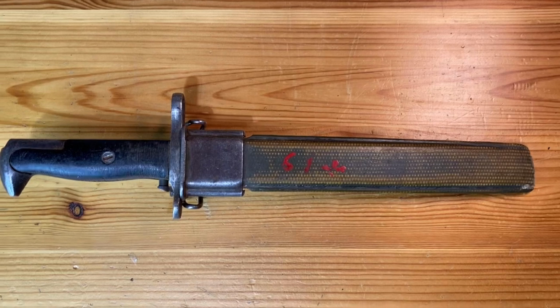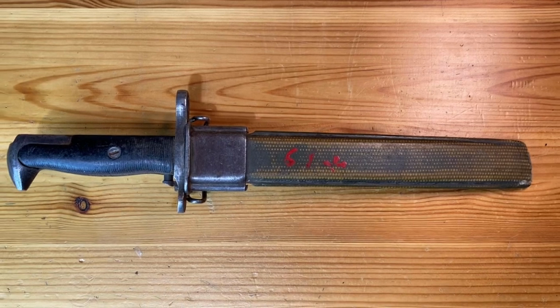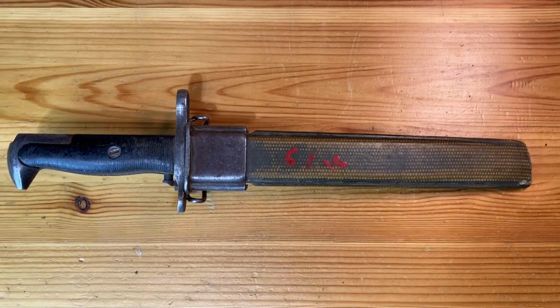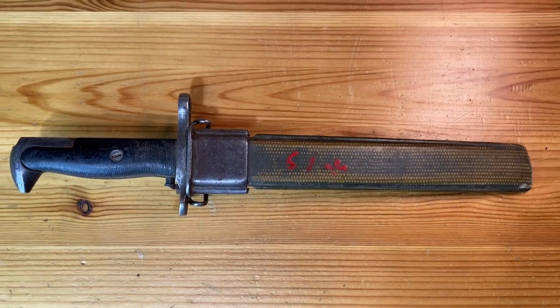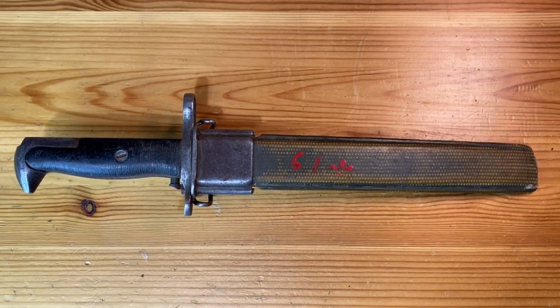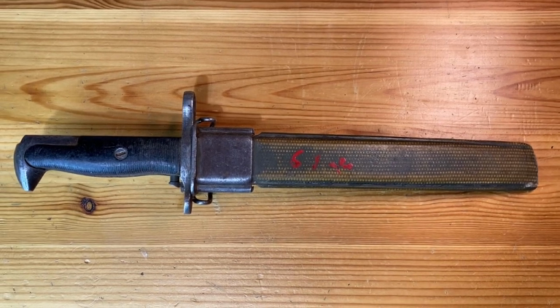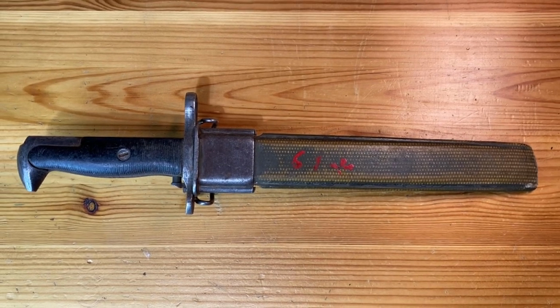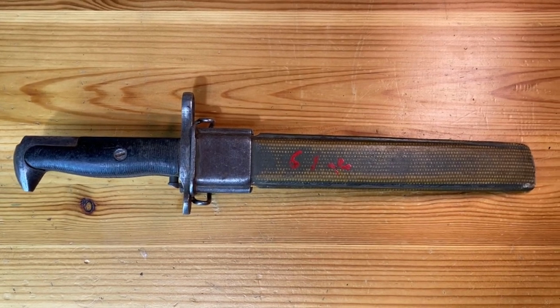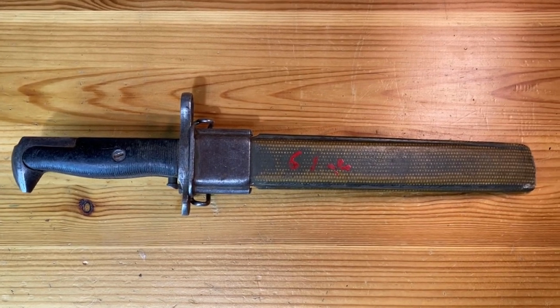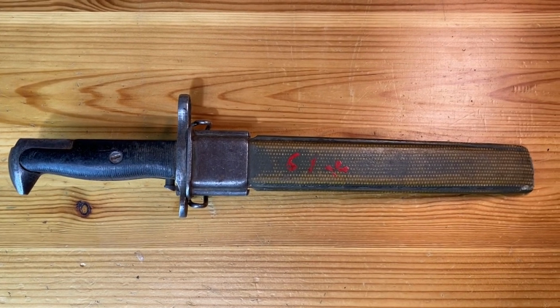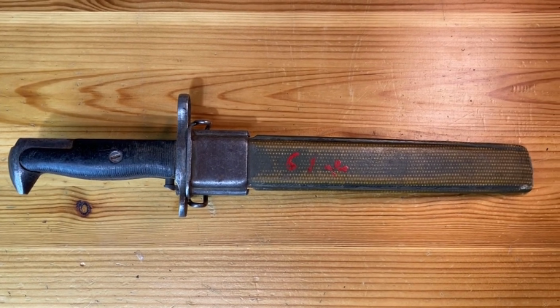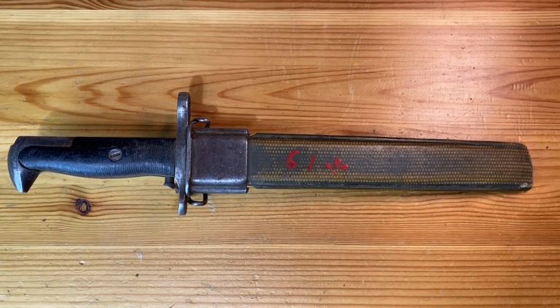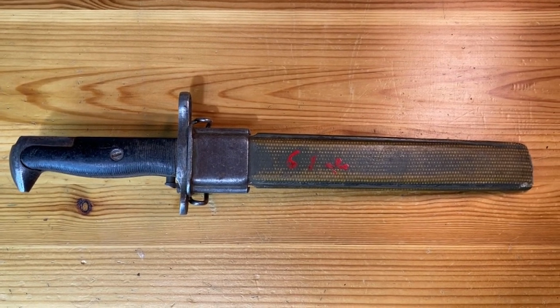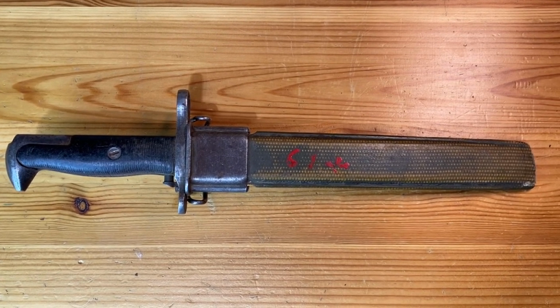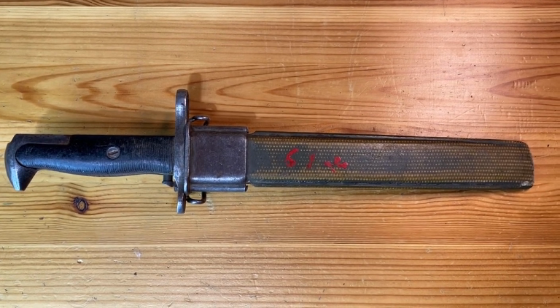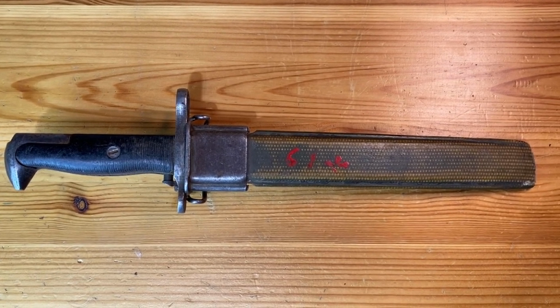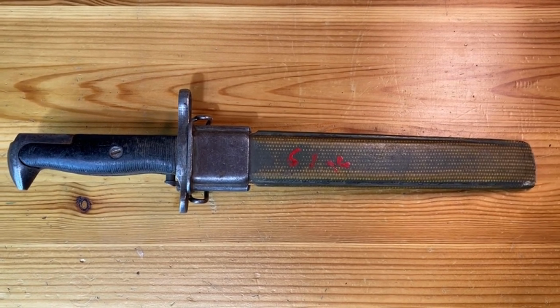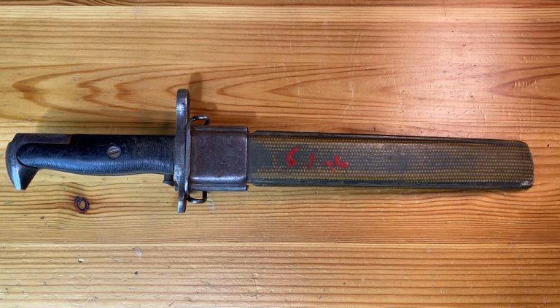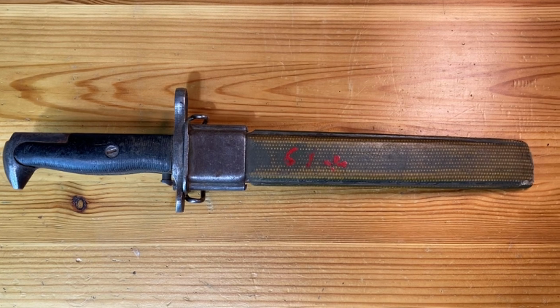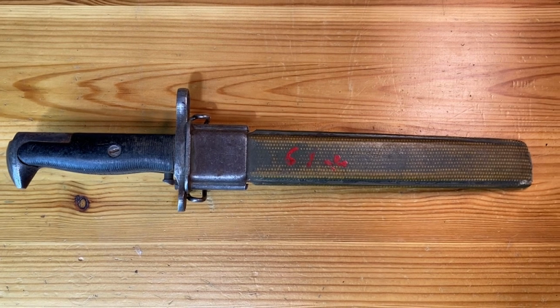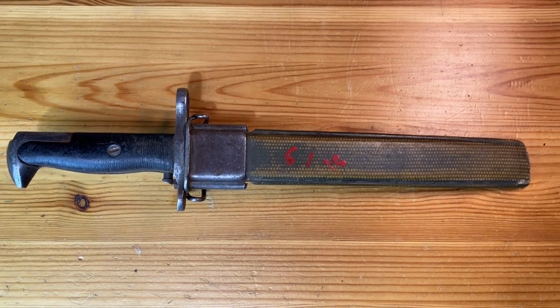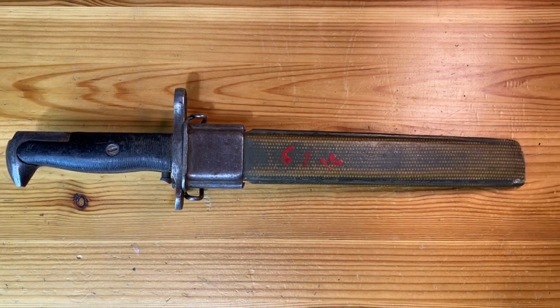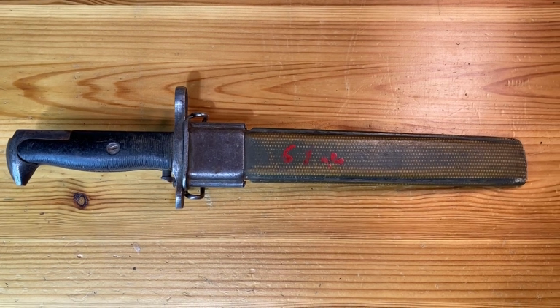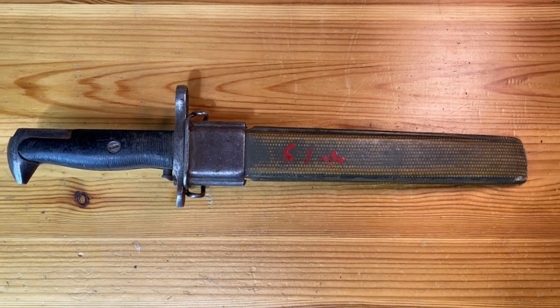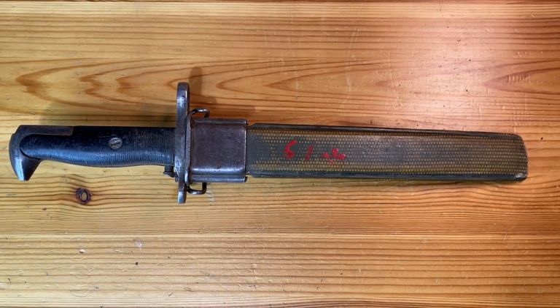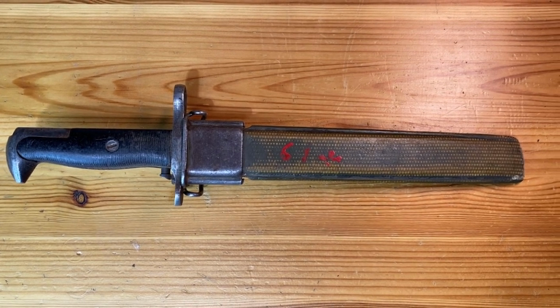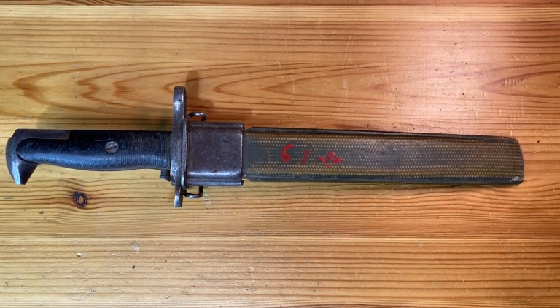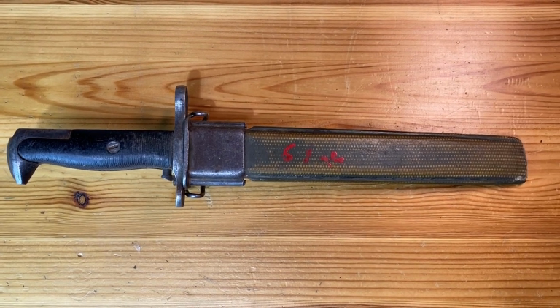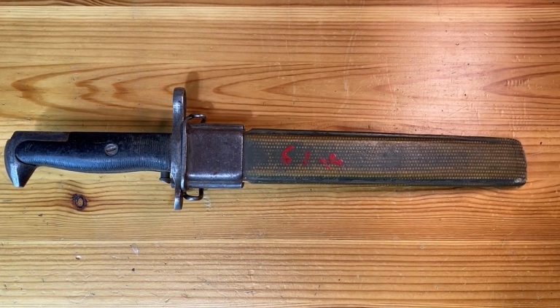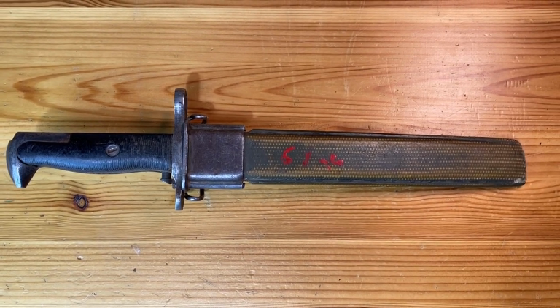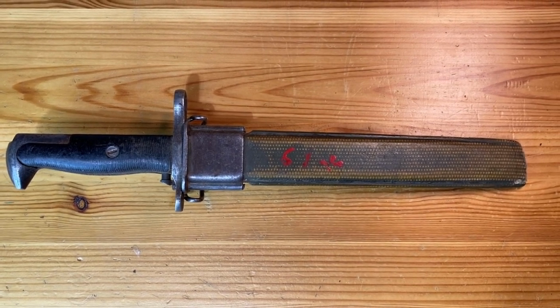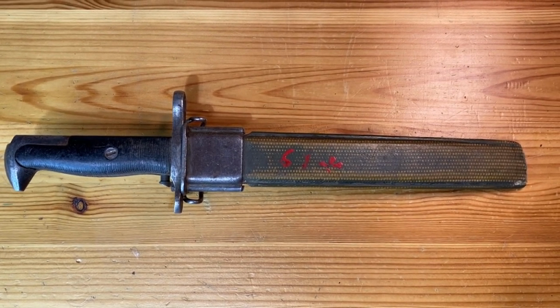Hey YouTube, Navy98. I wanted to do a quick review video of a bayonet that I recently purchased, actually a few months ago, from Royal Tiger Imports.